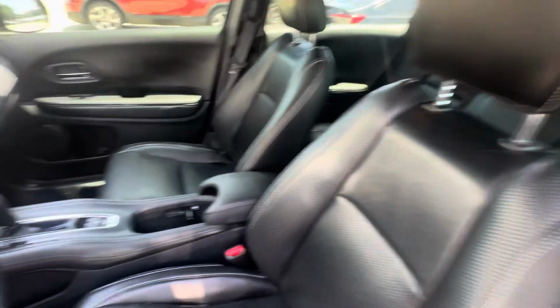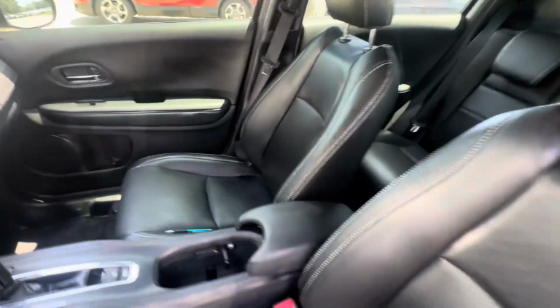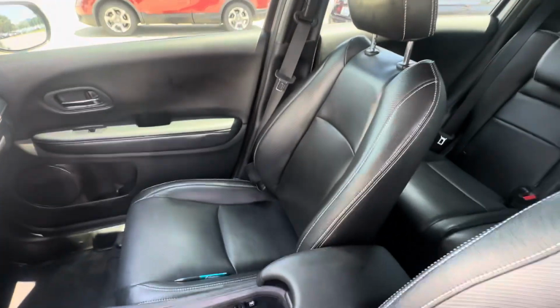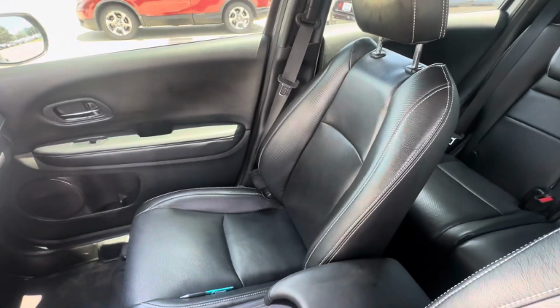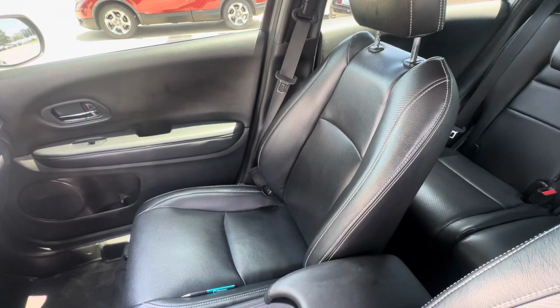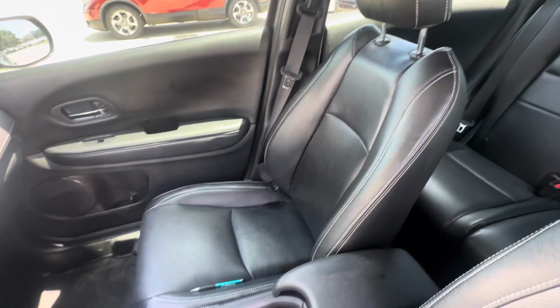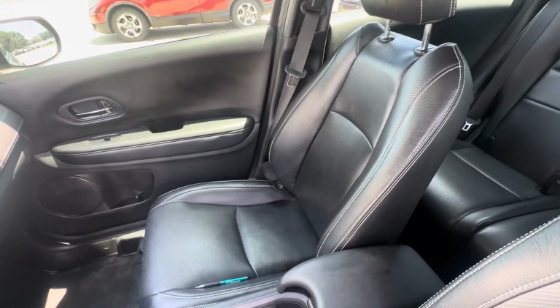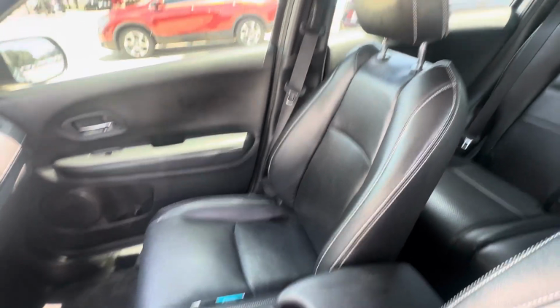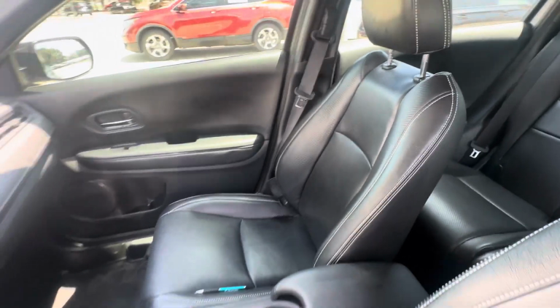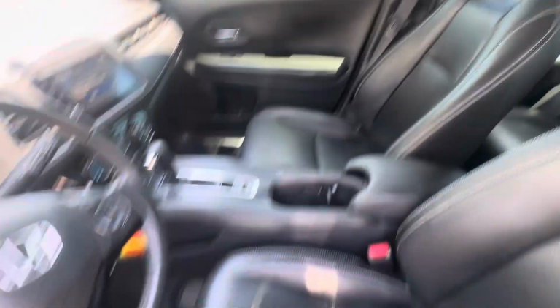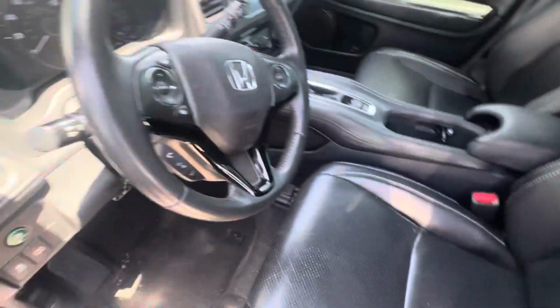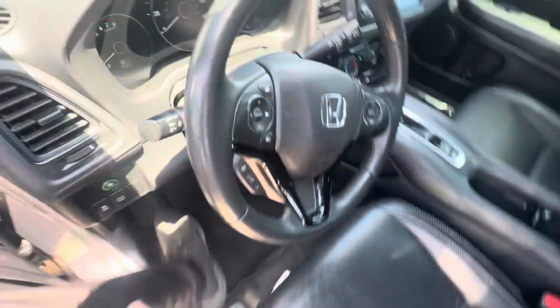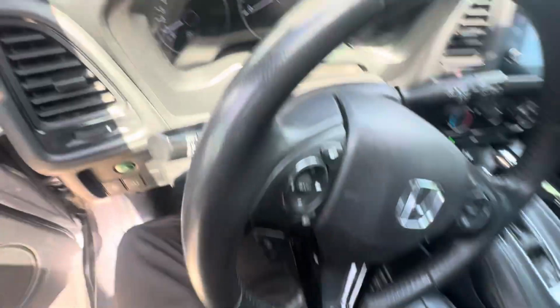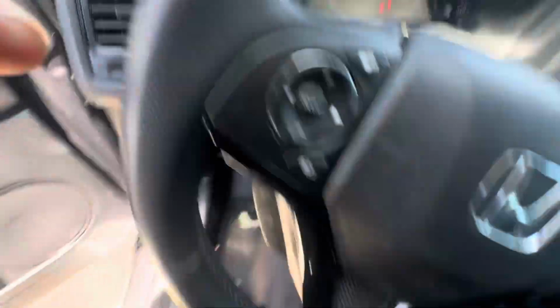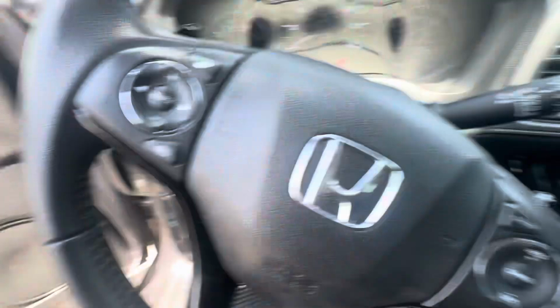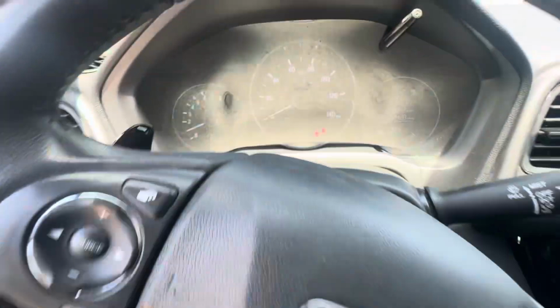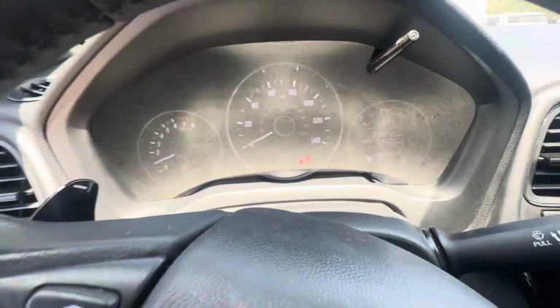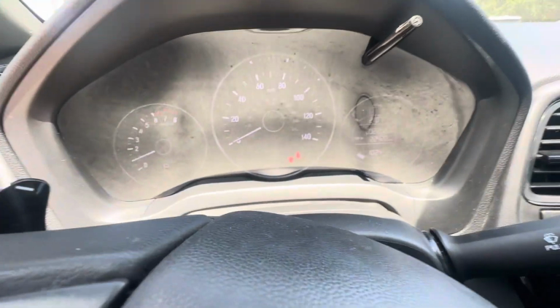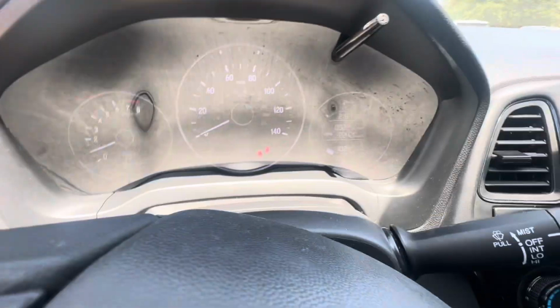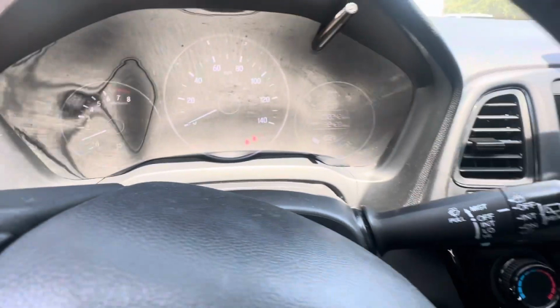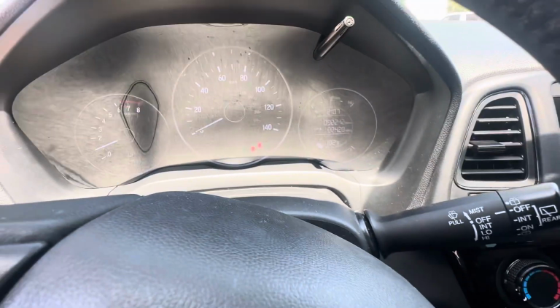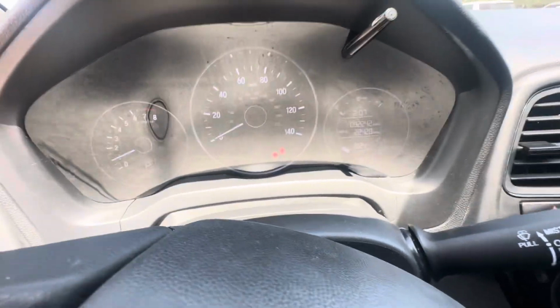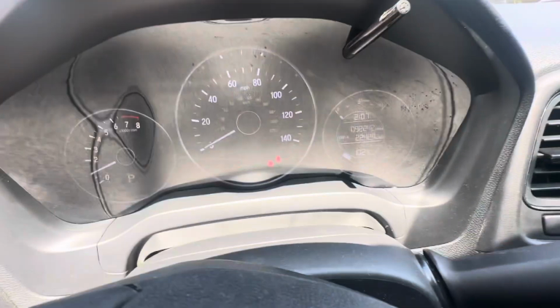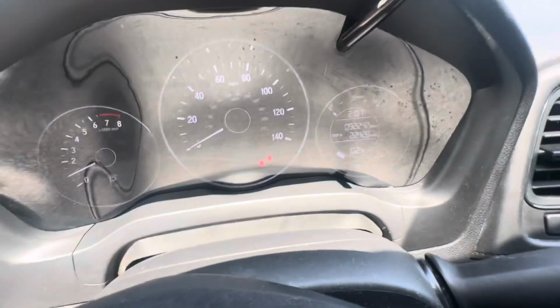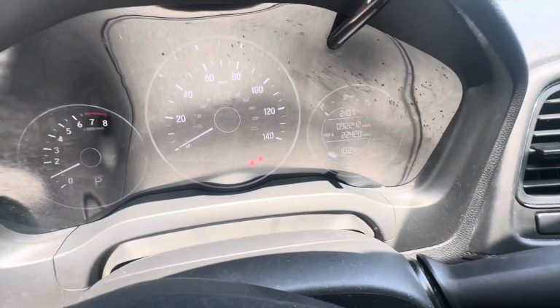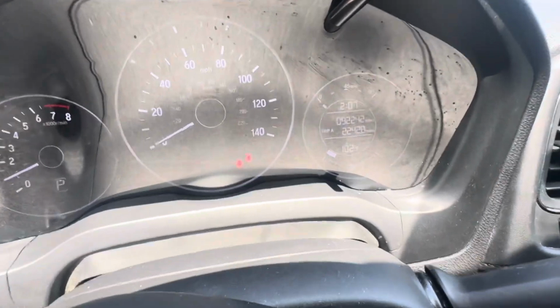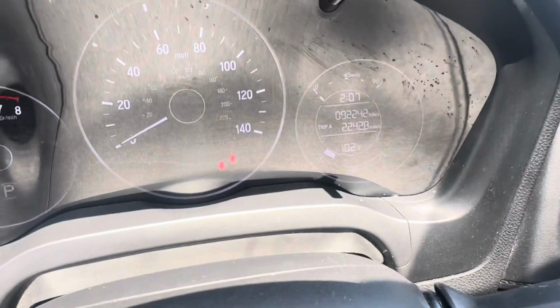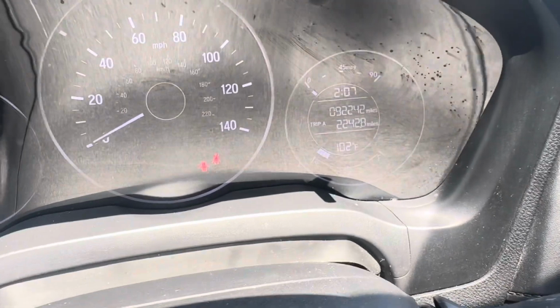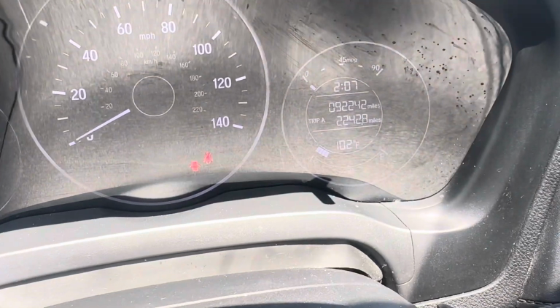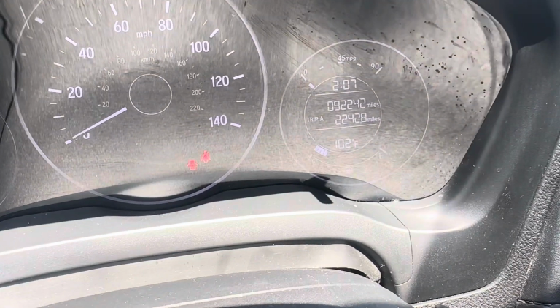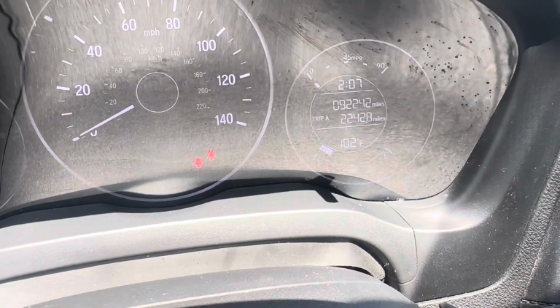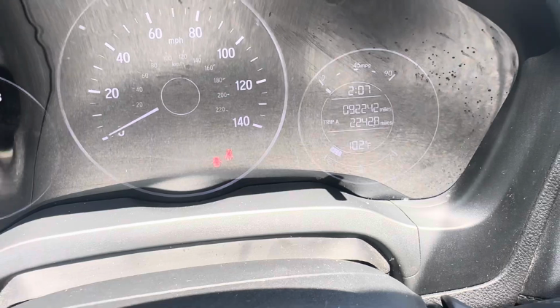Passenger seat is in good shape. It has roughly 92,000 miles on it — you can see the mileage right there, 92,242.